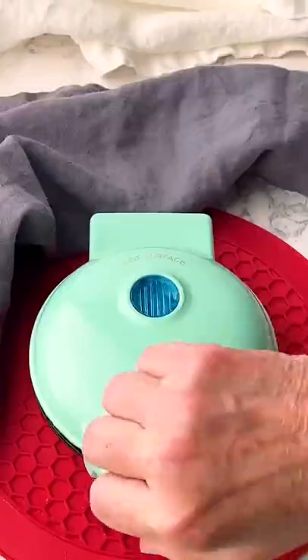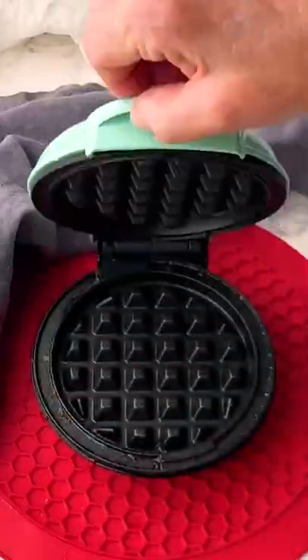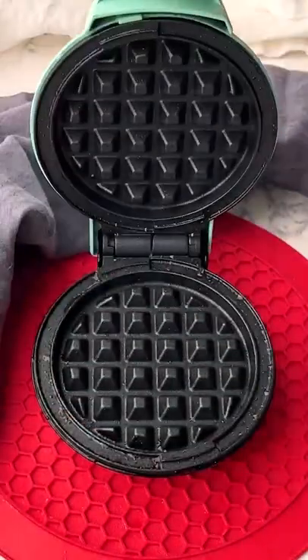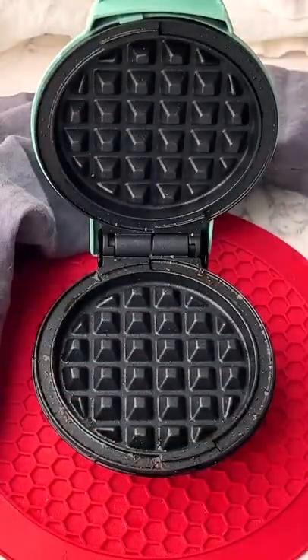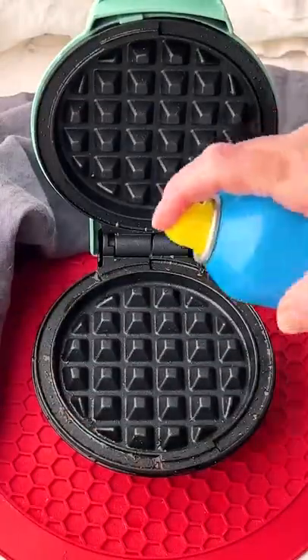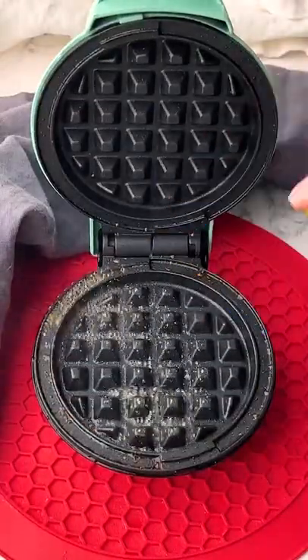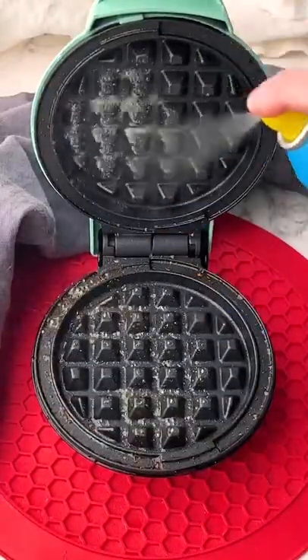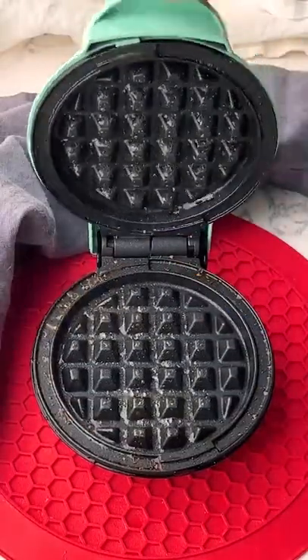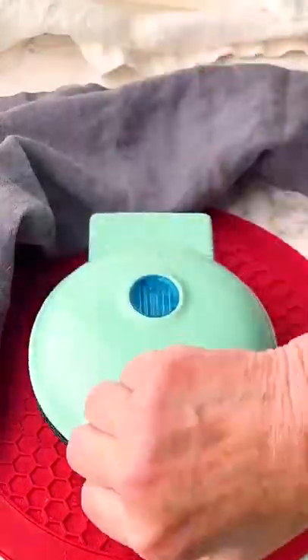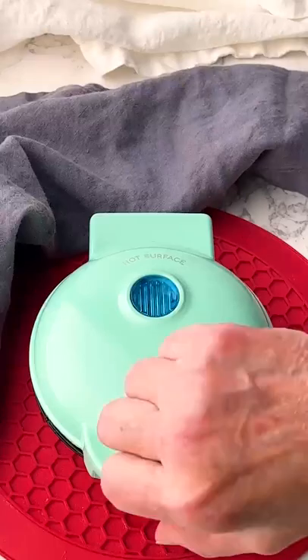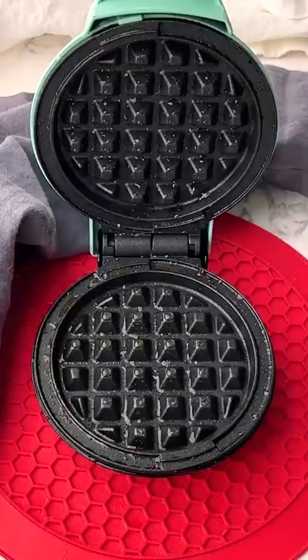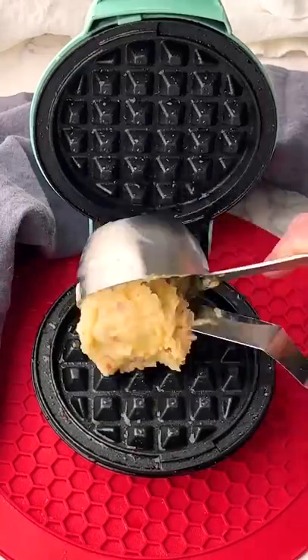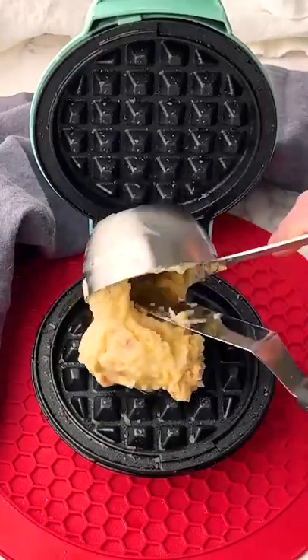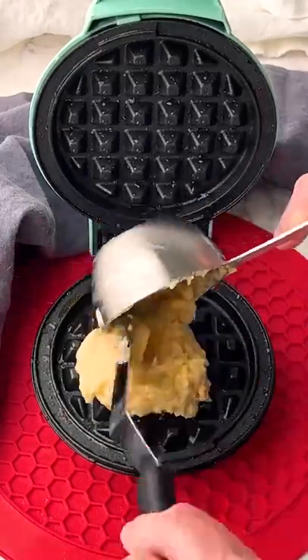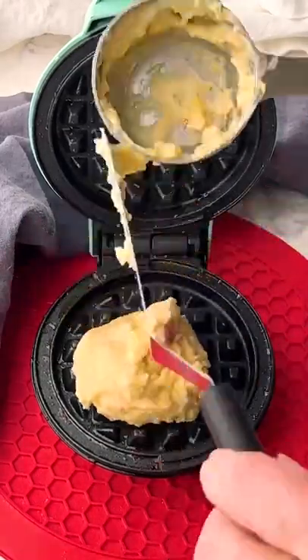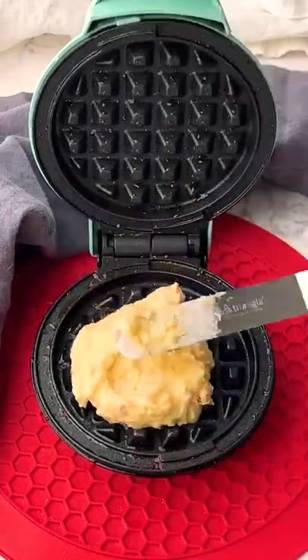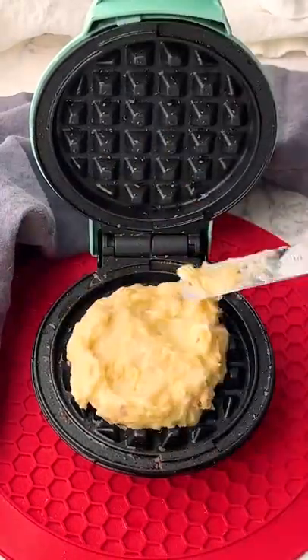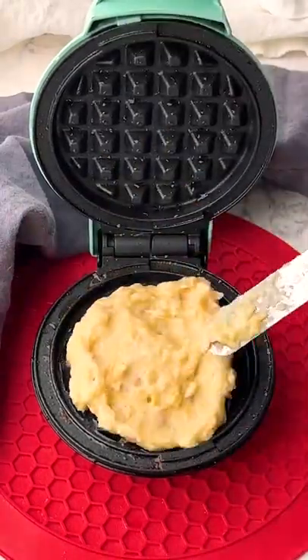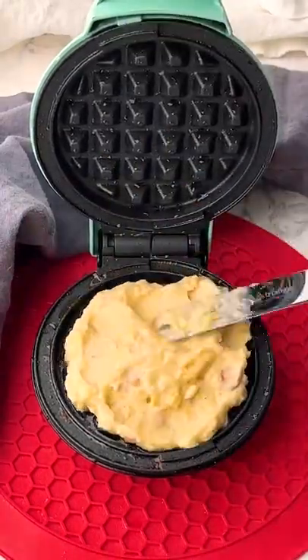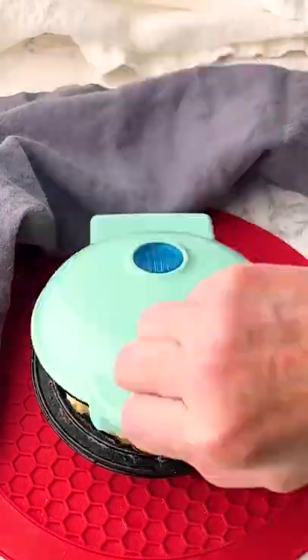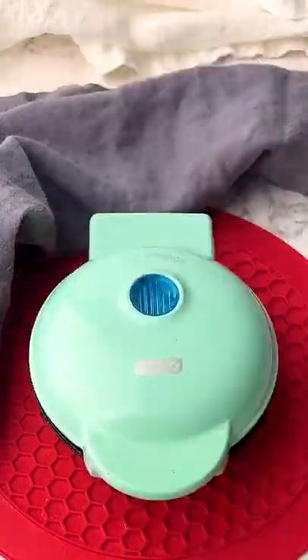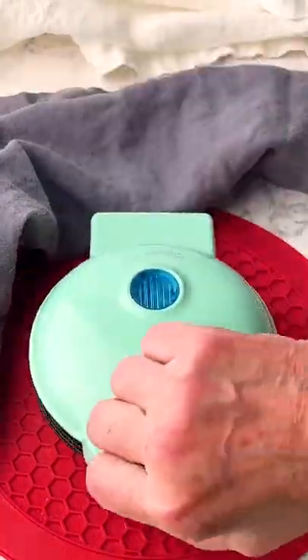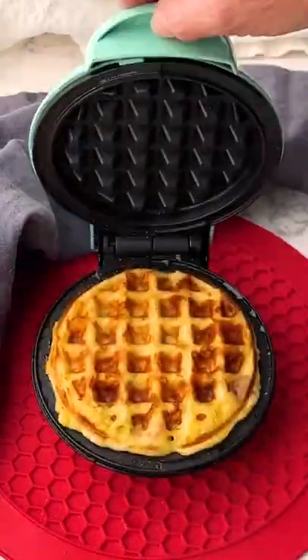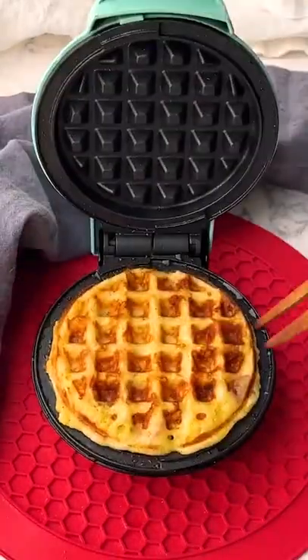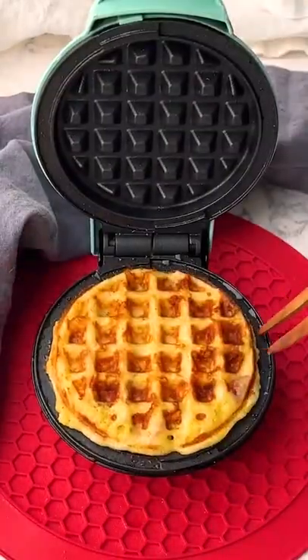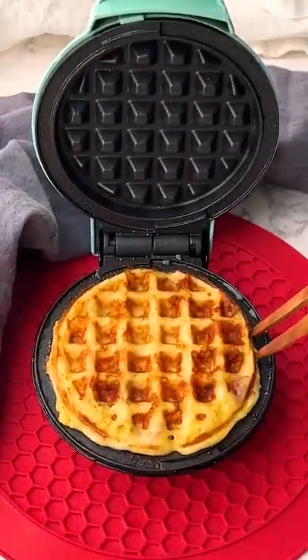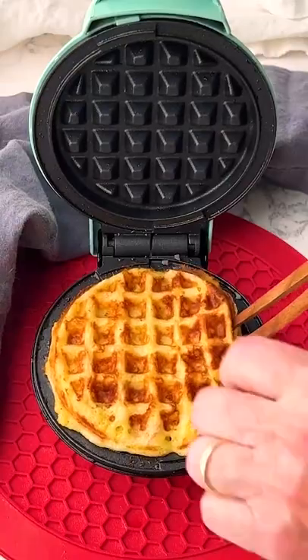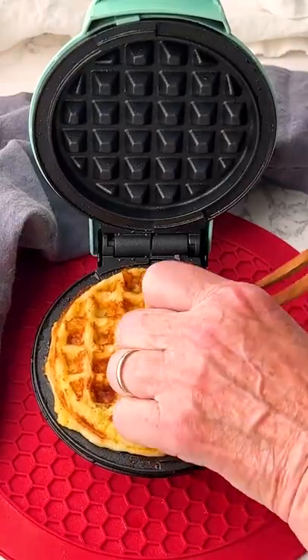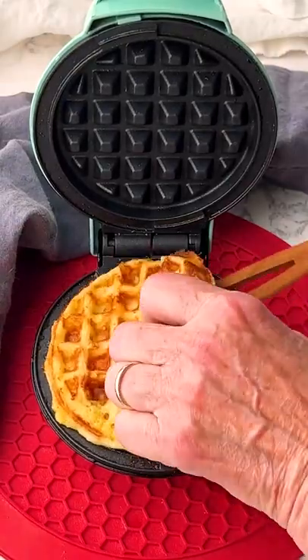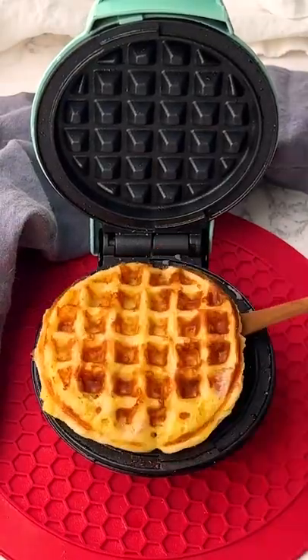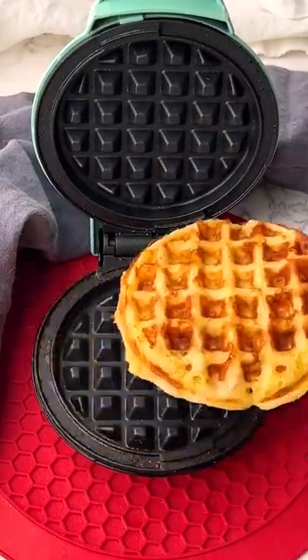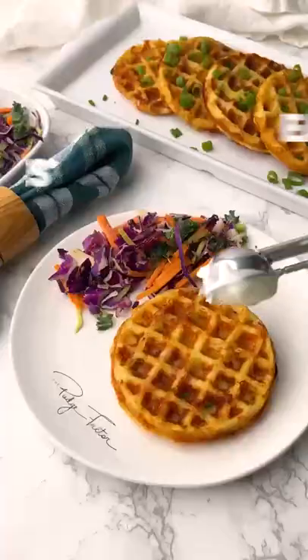Heat a mini waffle maker and spray with vegetable spray. Then add 1 and 1/3 of a cup of the potato mixture and cook for 4 minutes. Remove the potato waffle and repeat with the remaining batter. Enjoy!